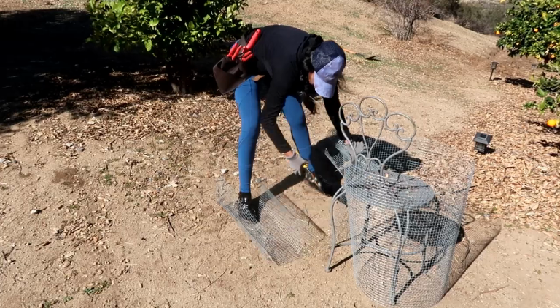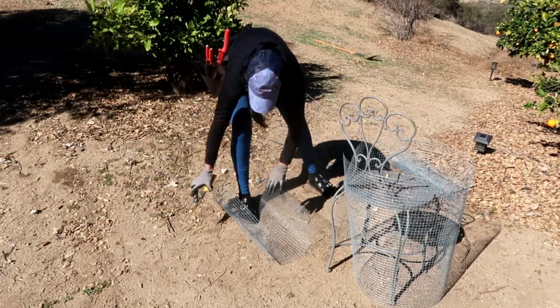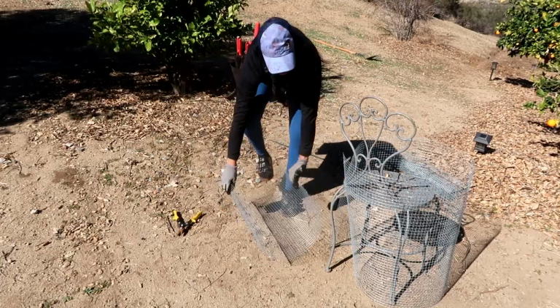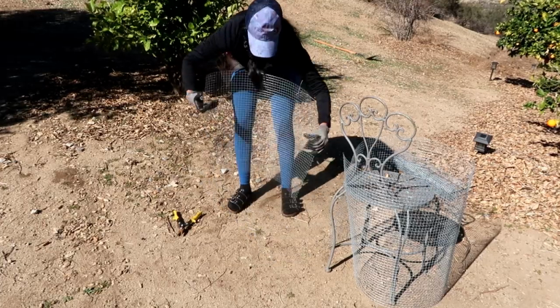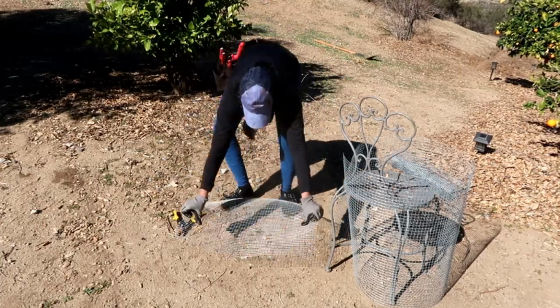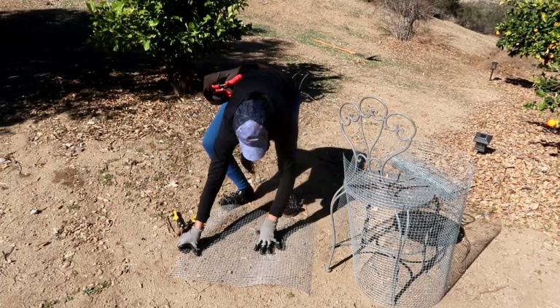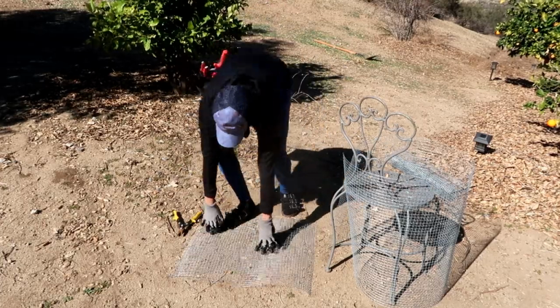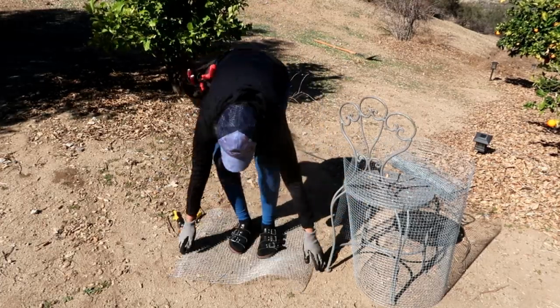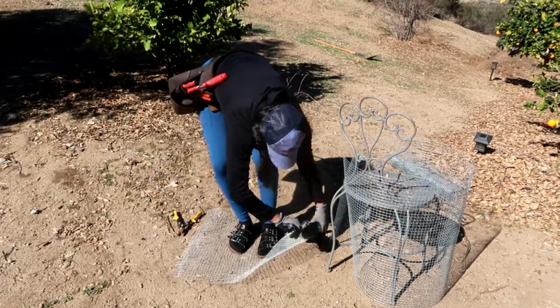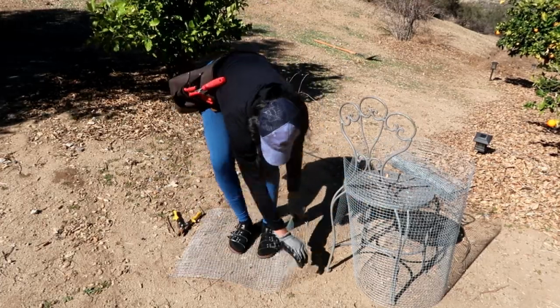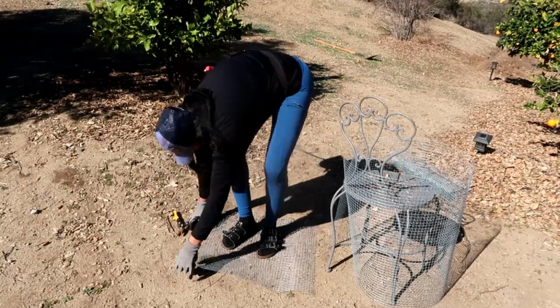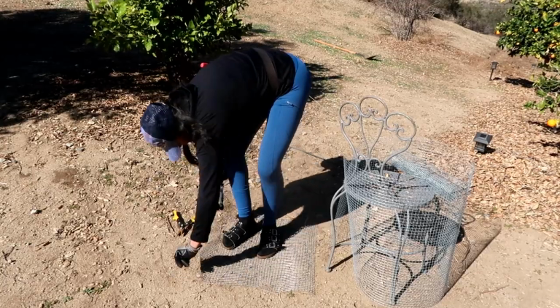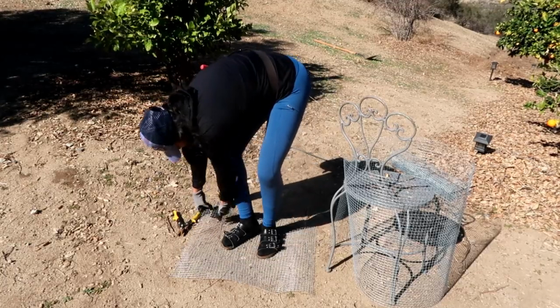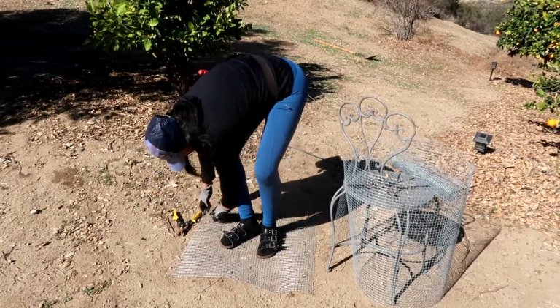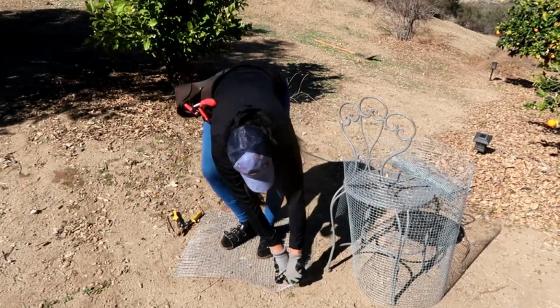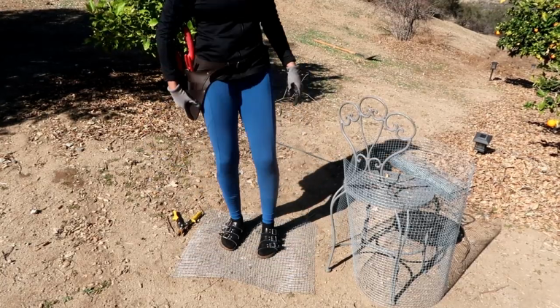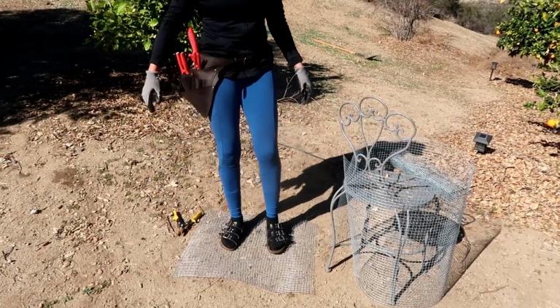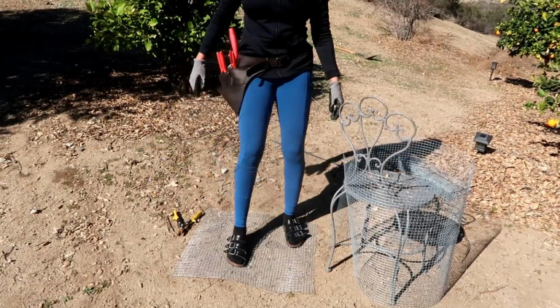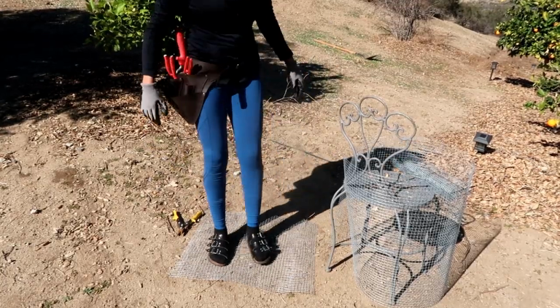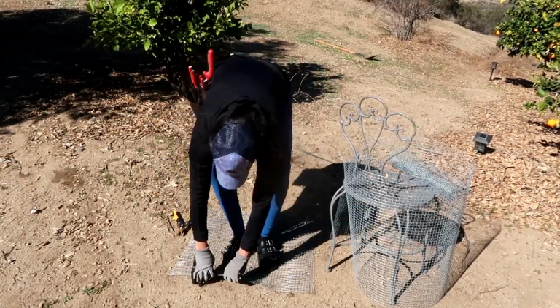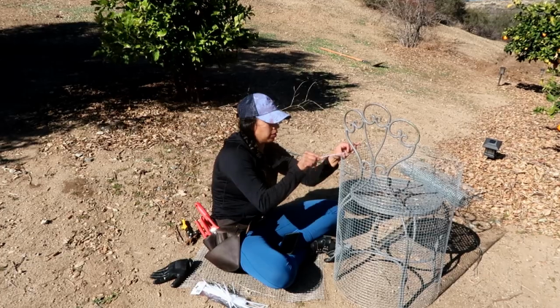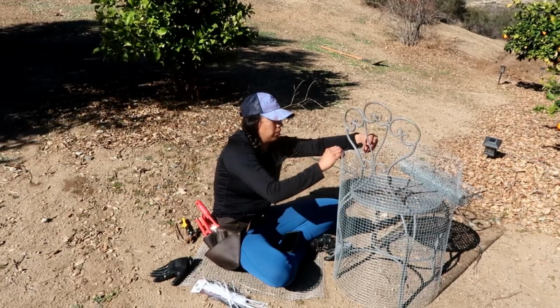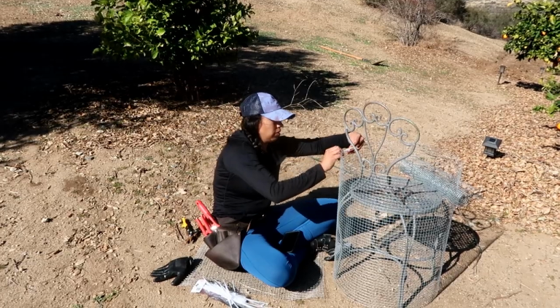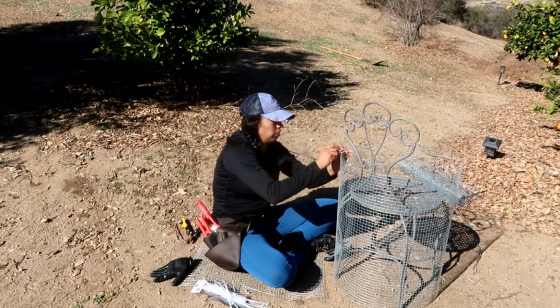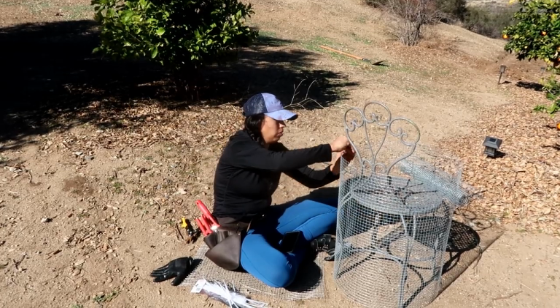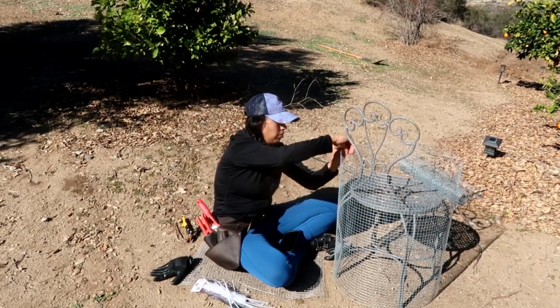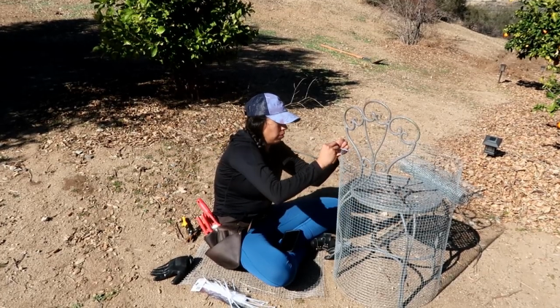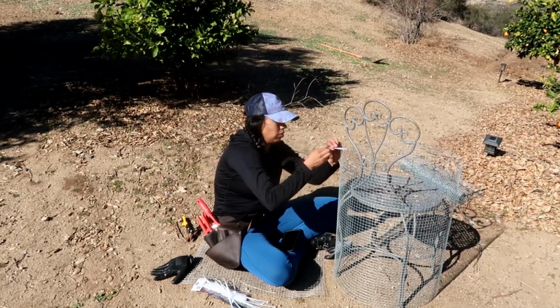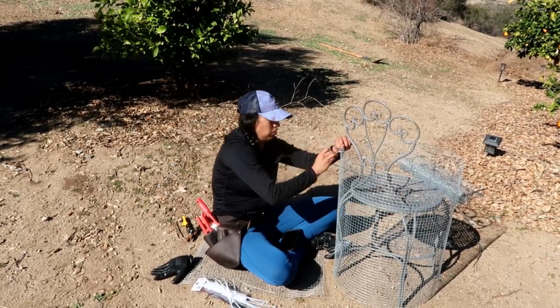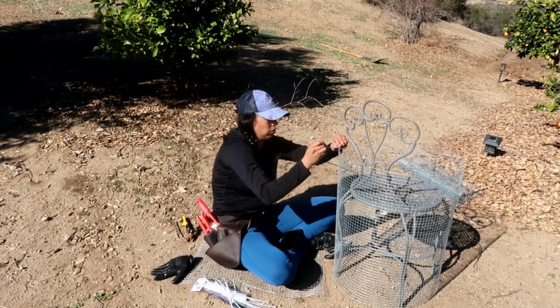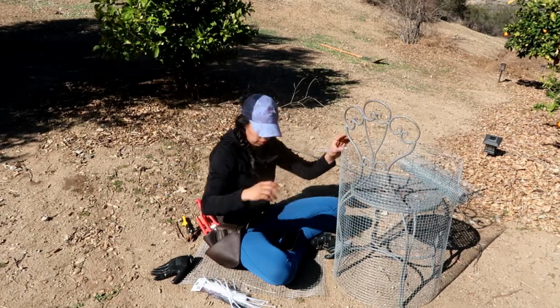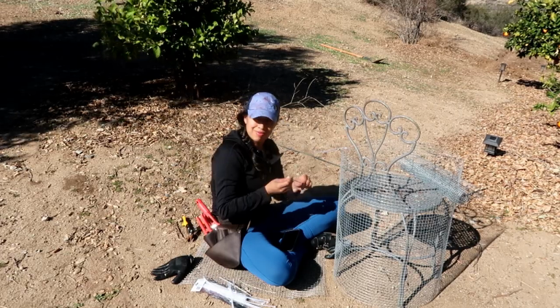Now that it's done, I'm going to put it in the ground and flatten it out so that when I put the wiring cage on top of this, it'll be a lot easier to do. Once I have all the pieces cut out, I can sit down and take a little break.